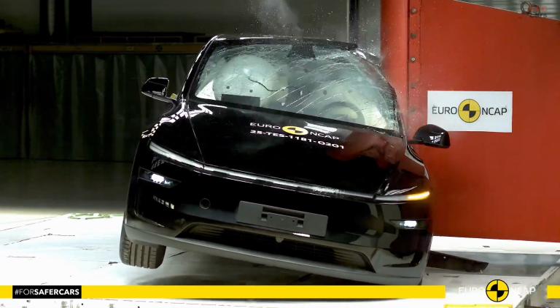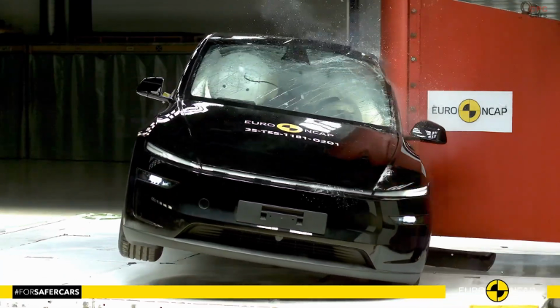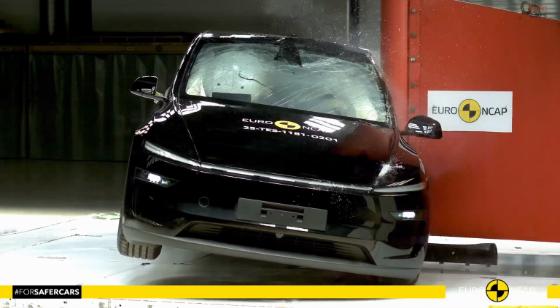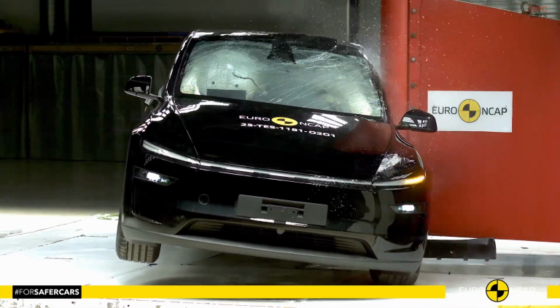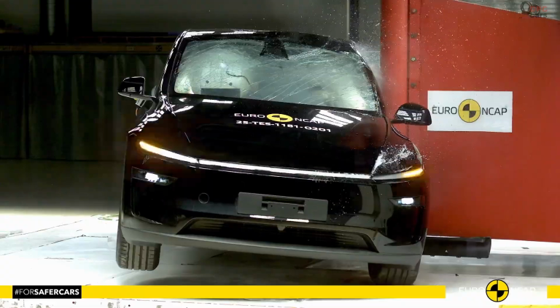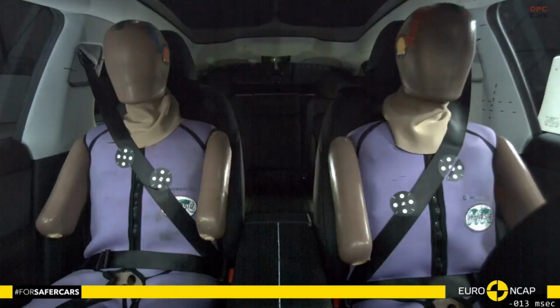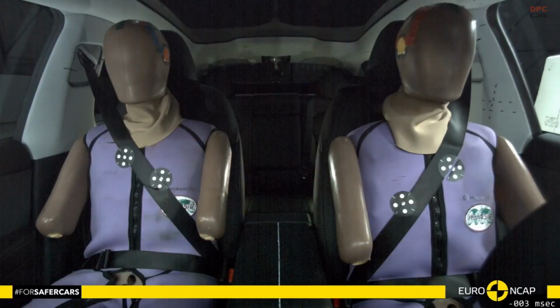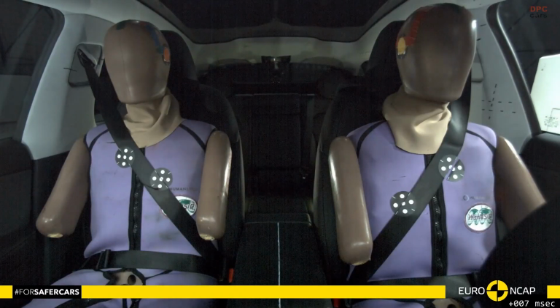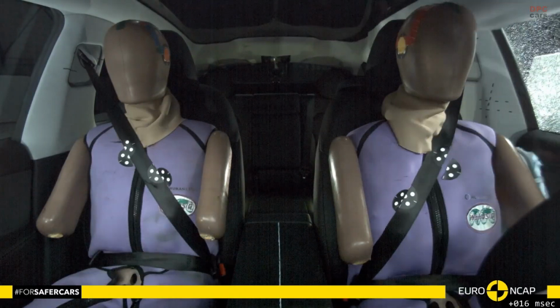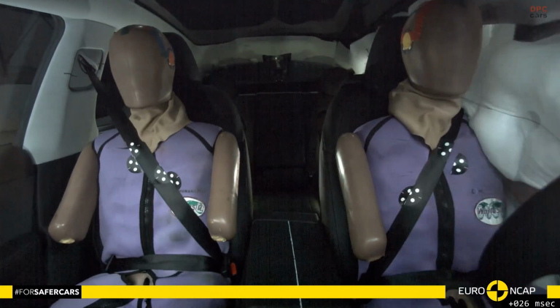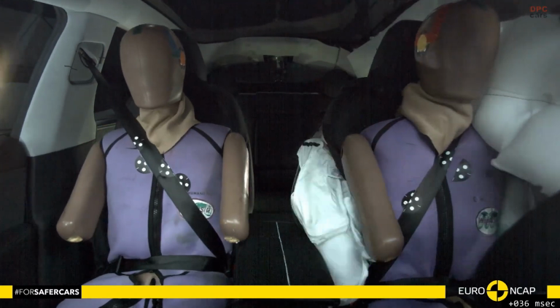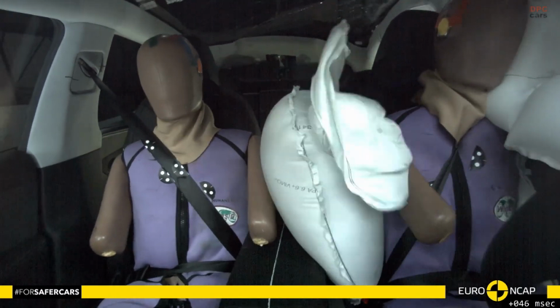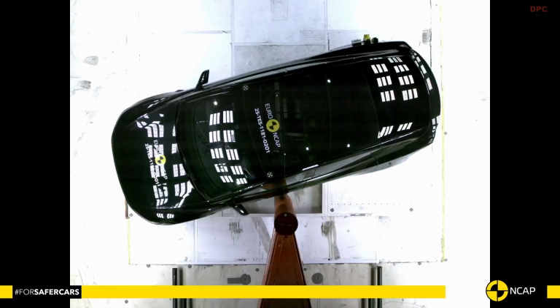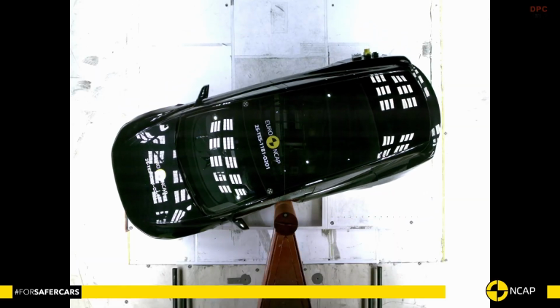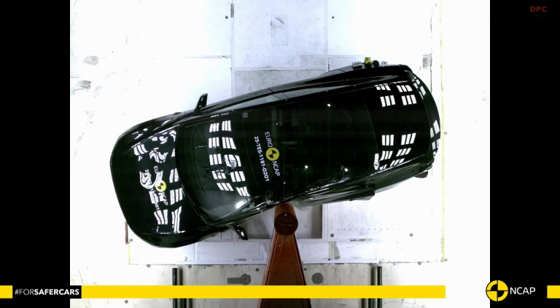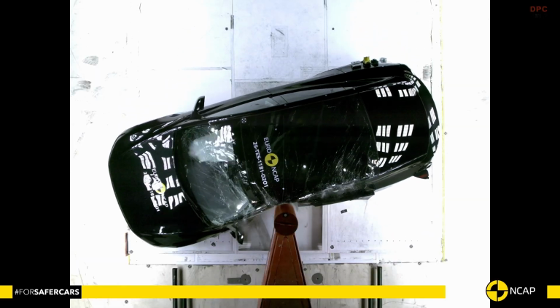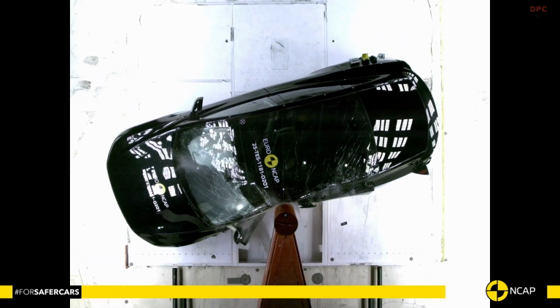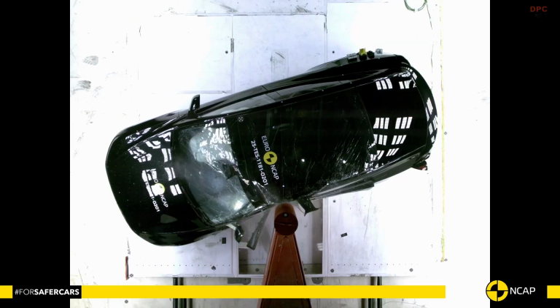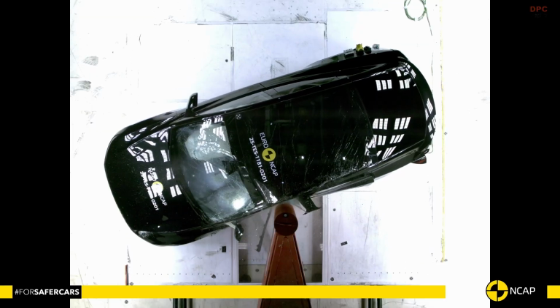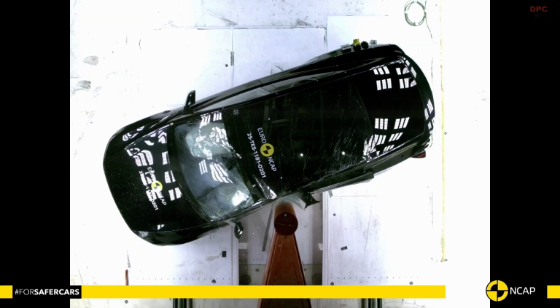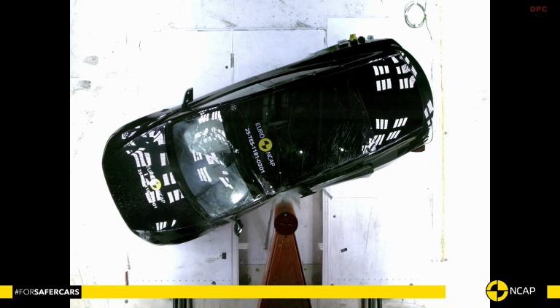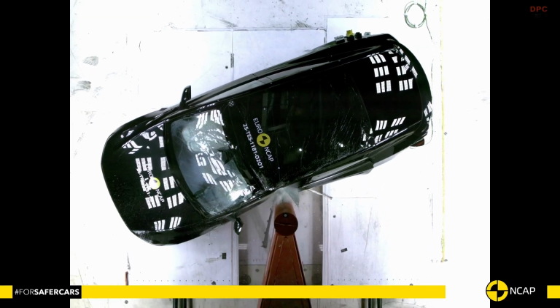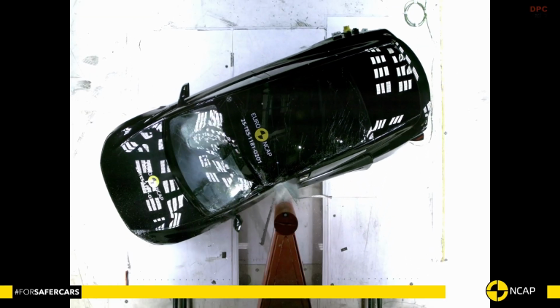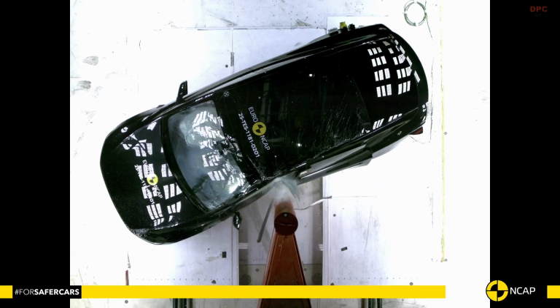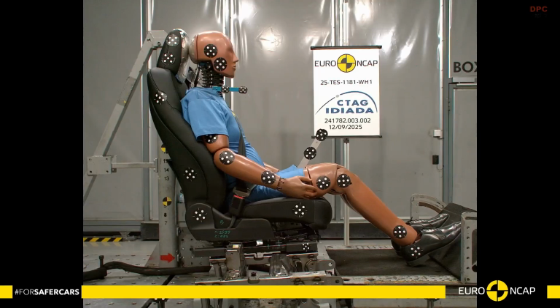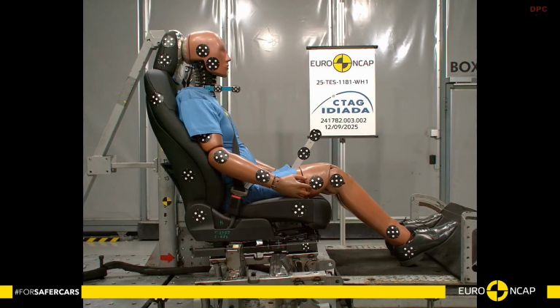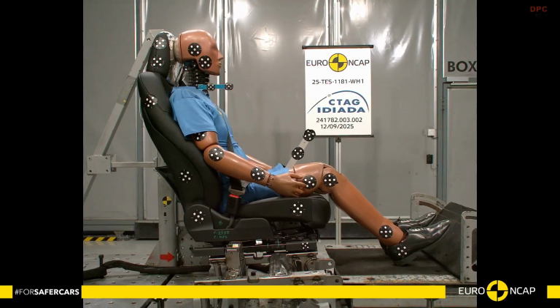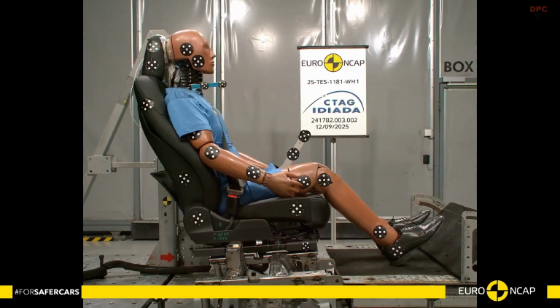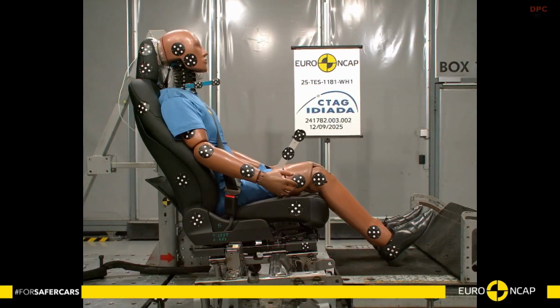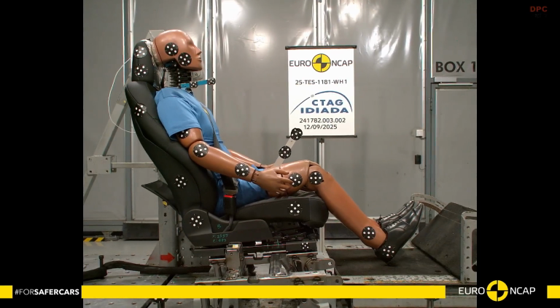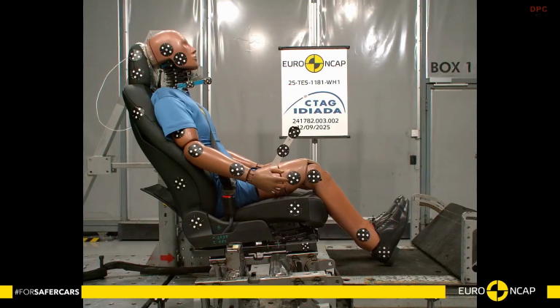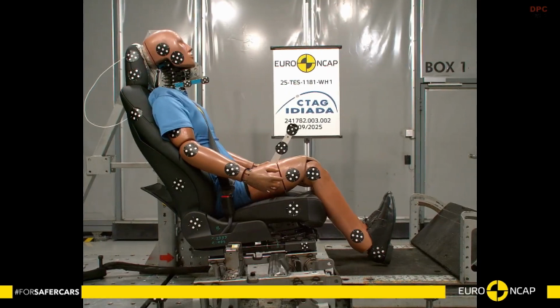The full-width rigid barrier test also reflected Tesla's work on even load distribution, with both the driver and rear passenger receiving good or adequate protection.